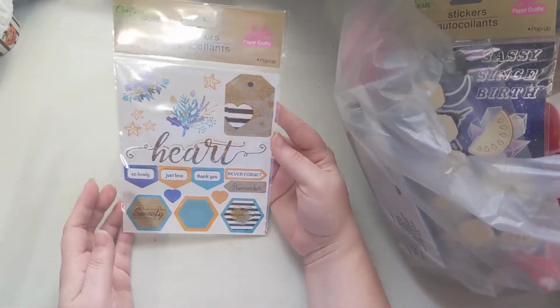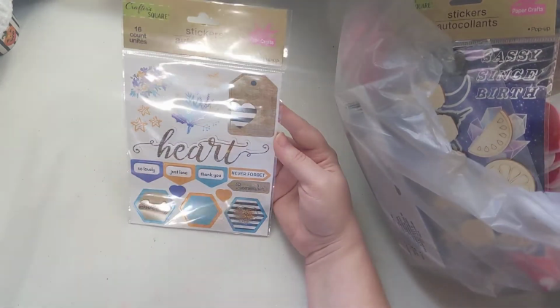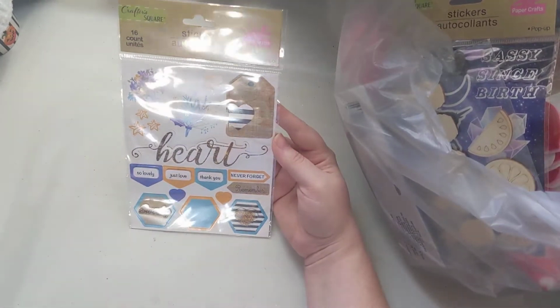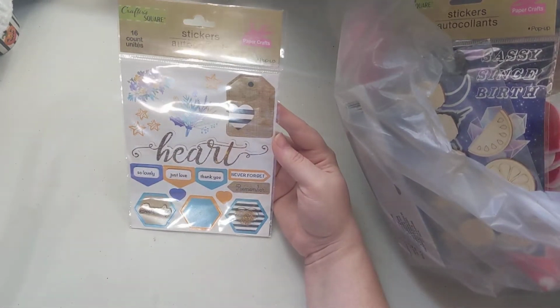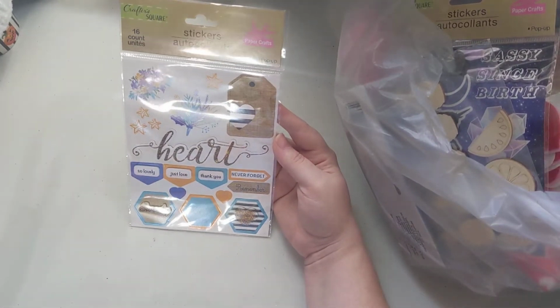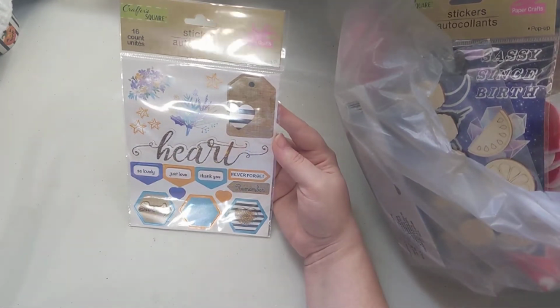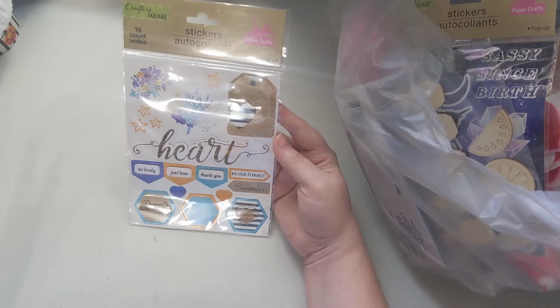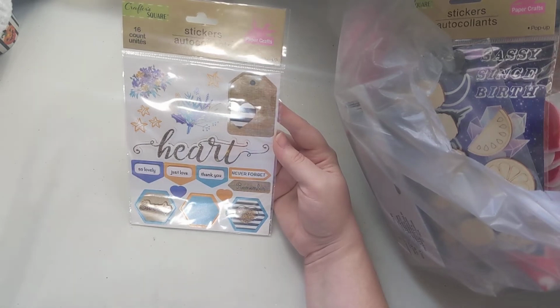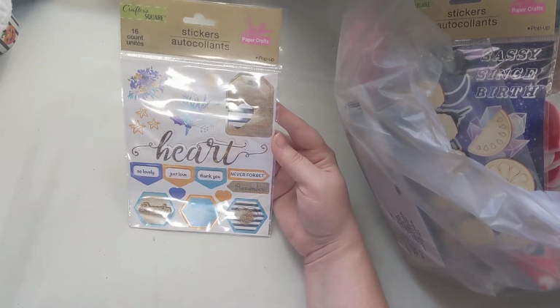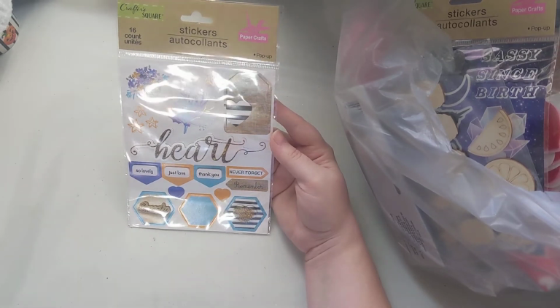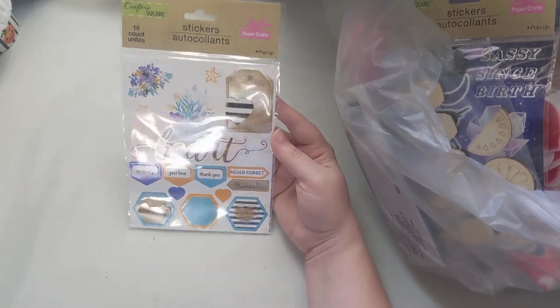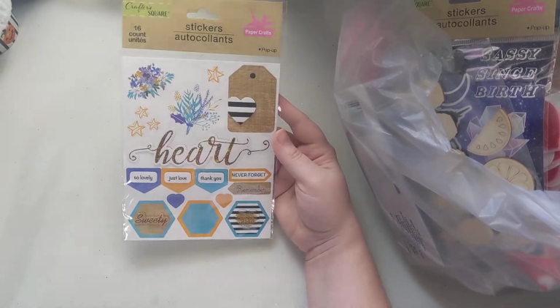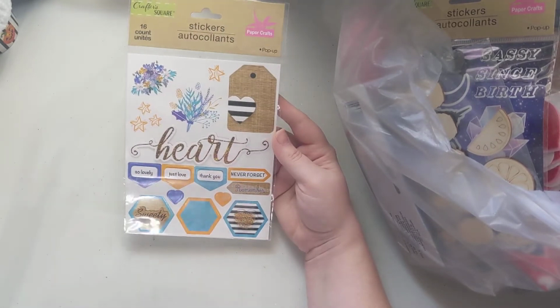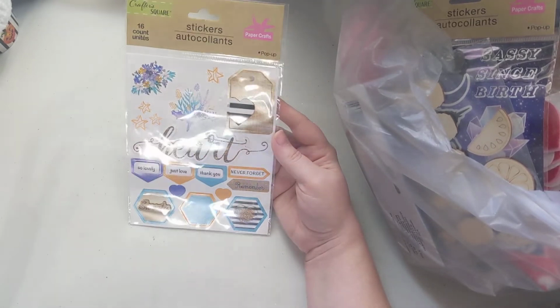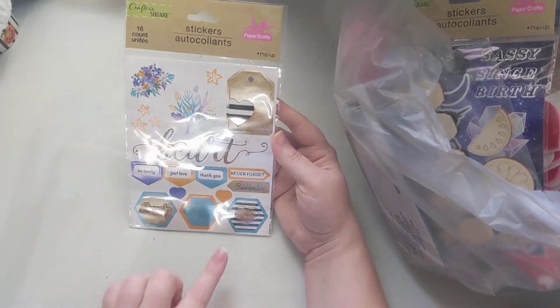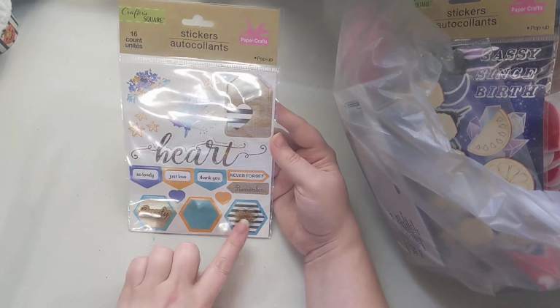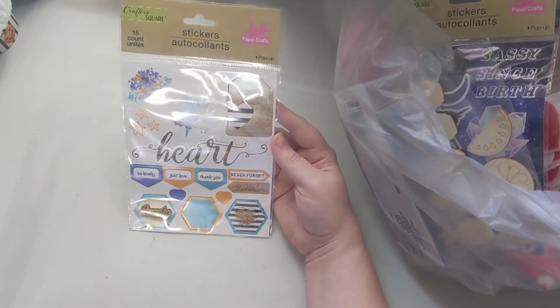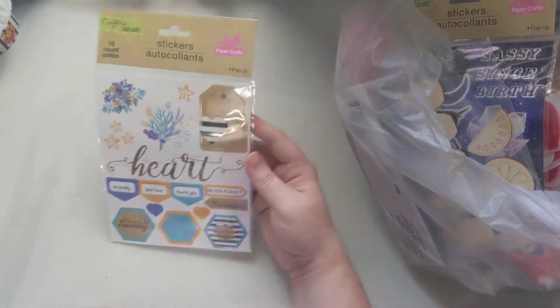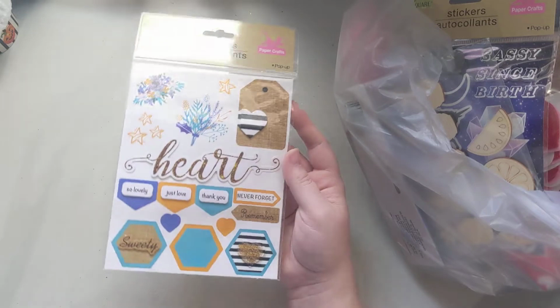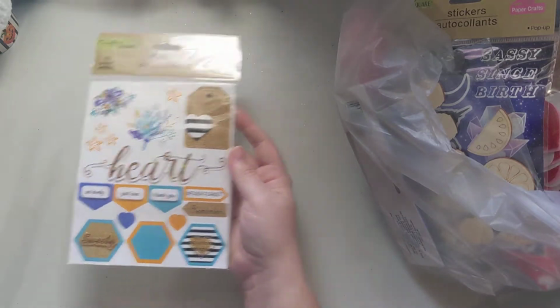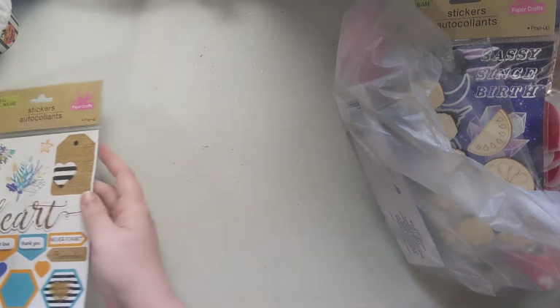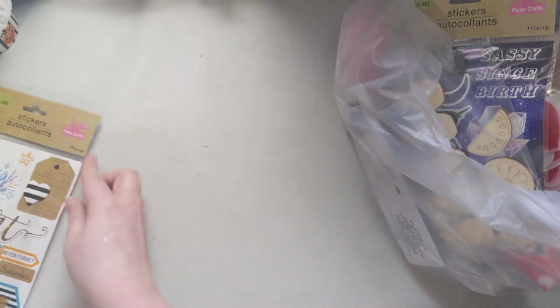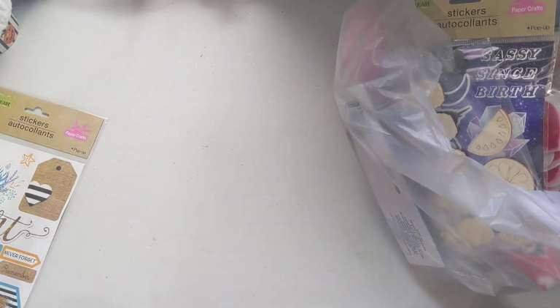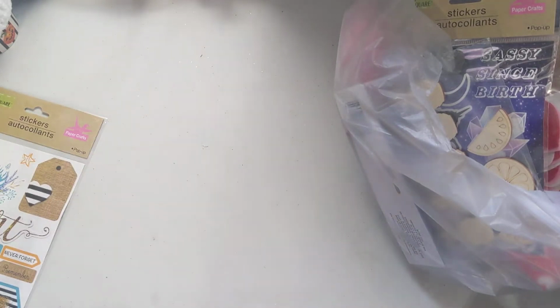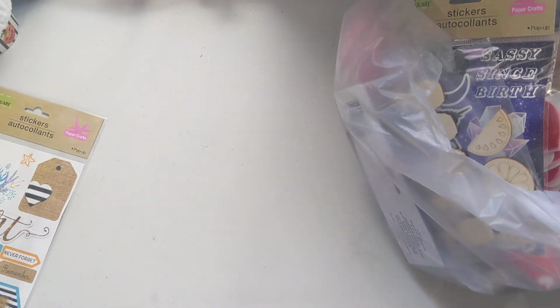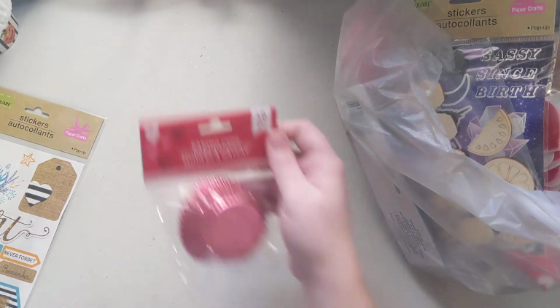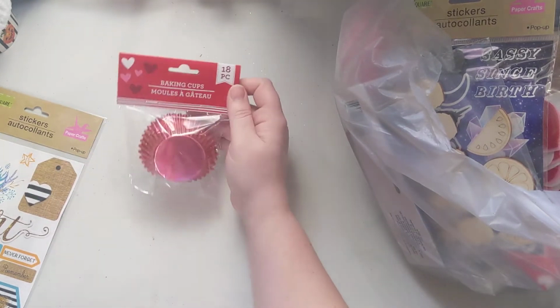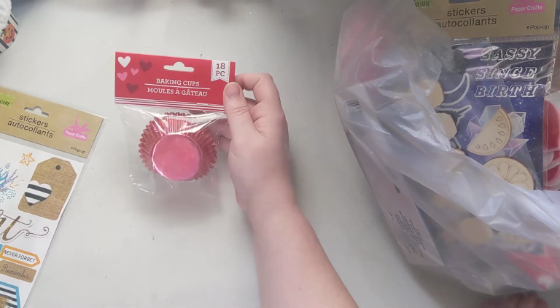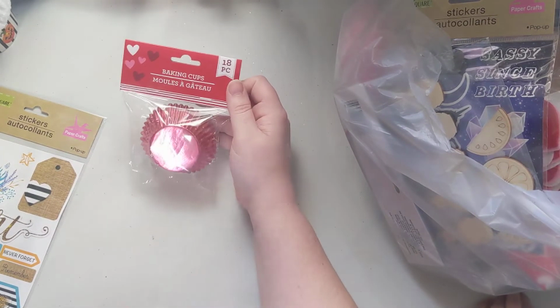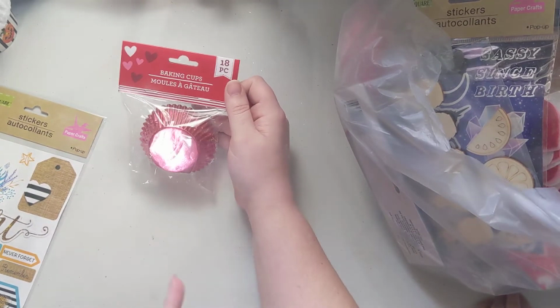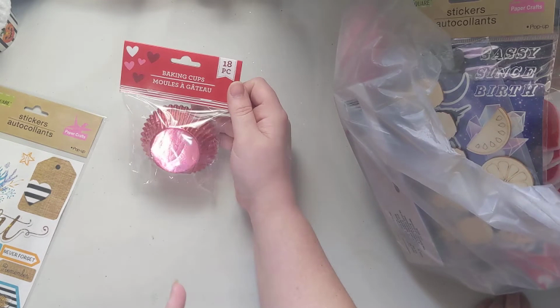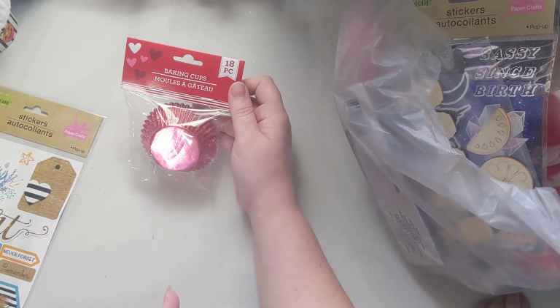I got a sticker set — I thought it would be really cute to use for Valentine's, so I went ahead and picked this up. It's really adorable.